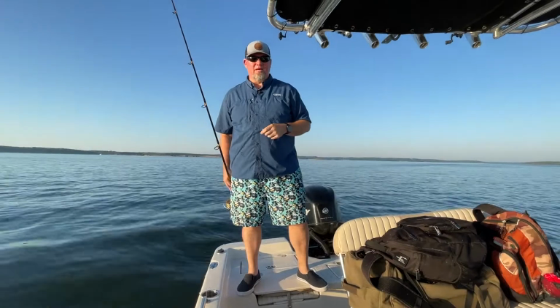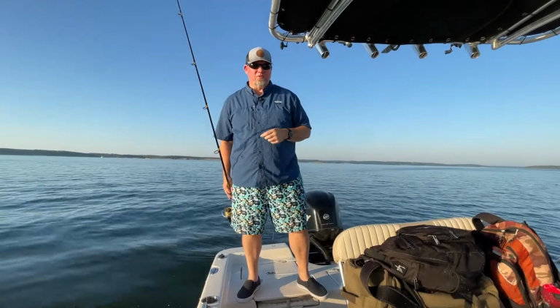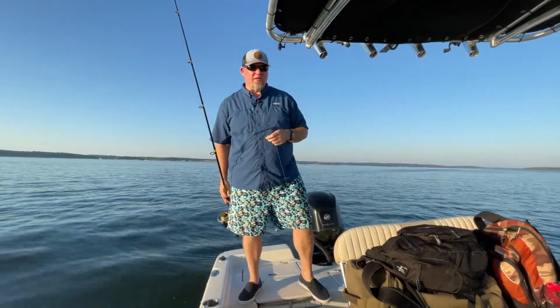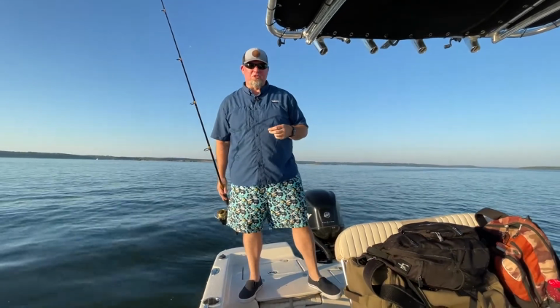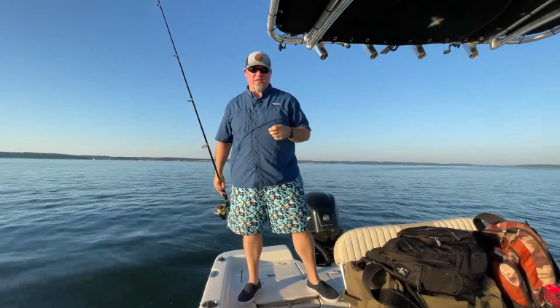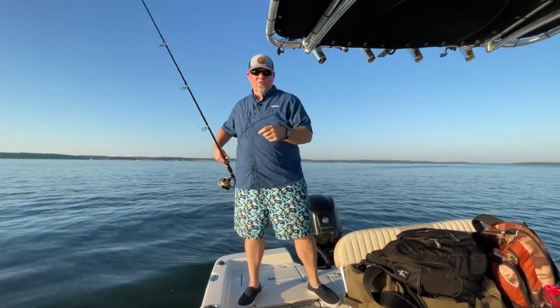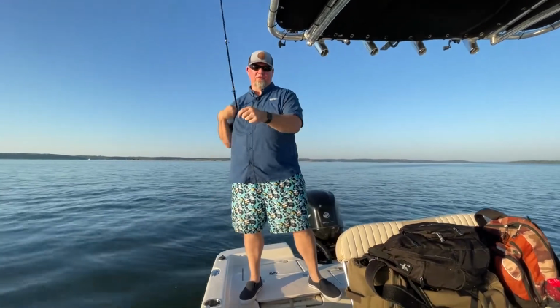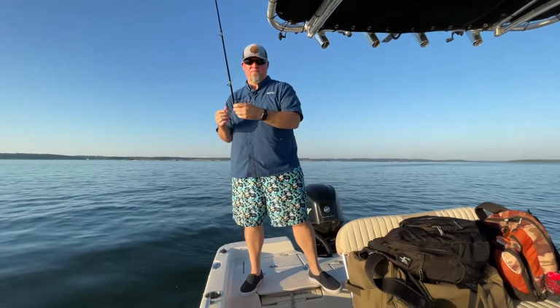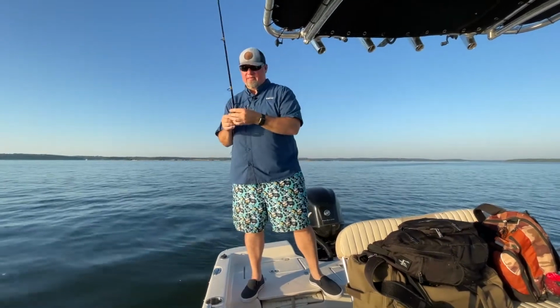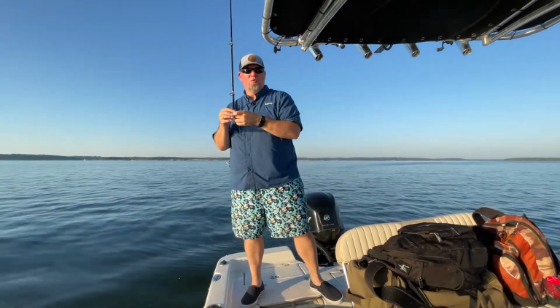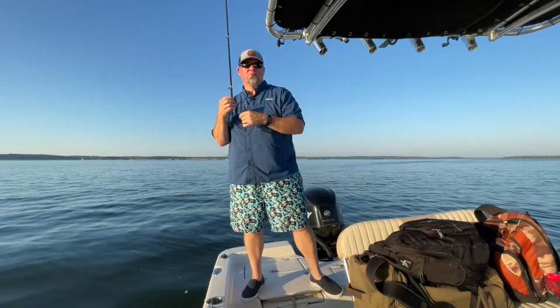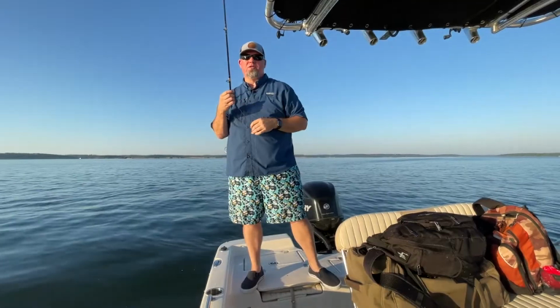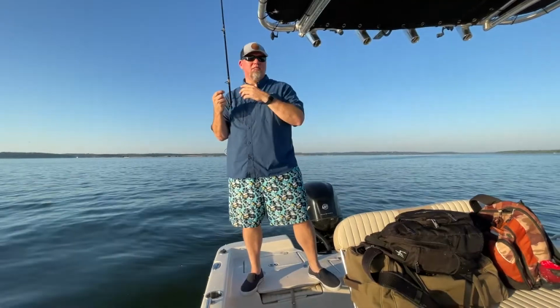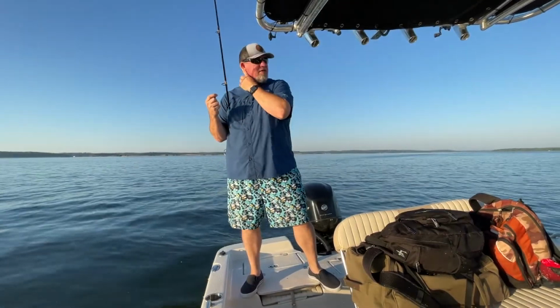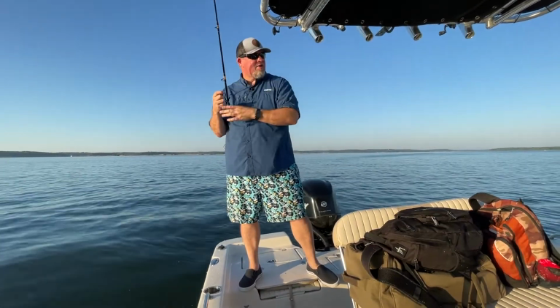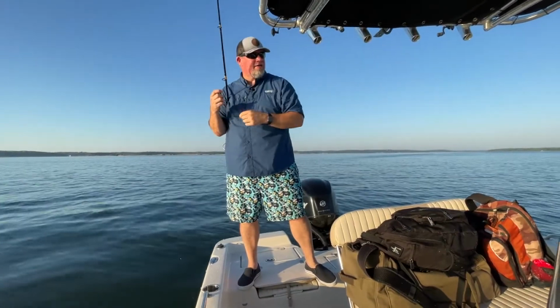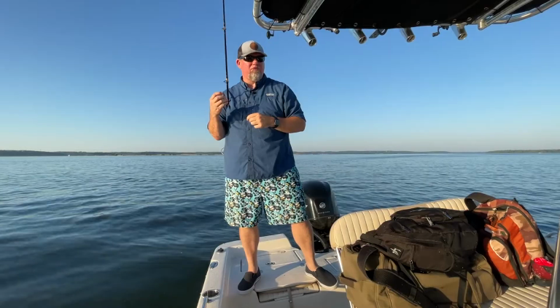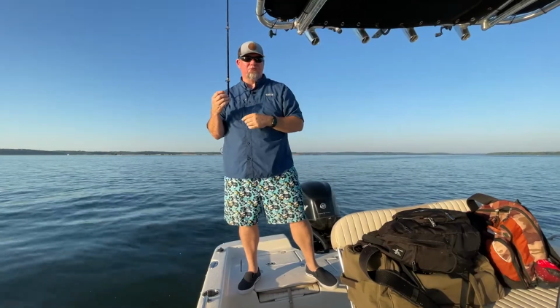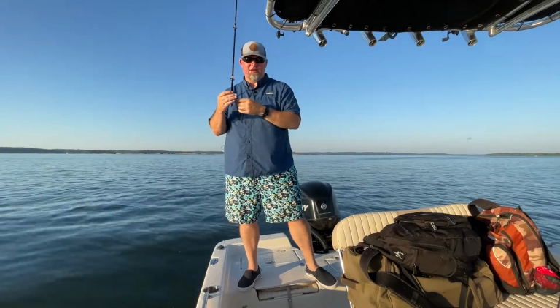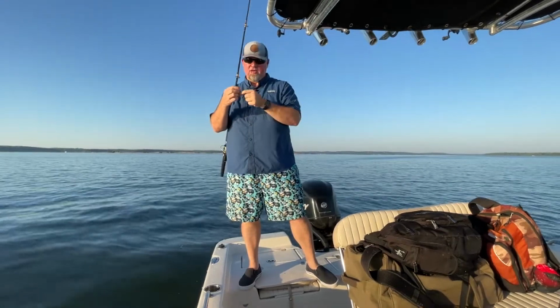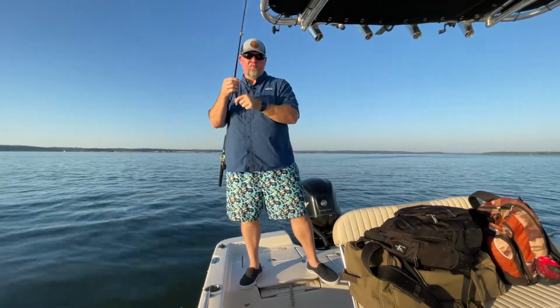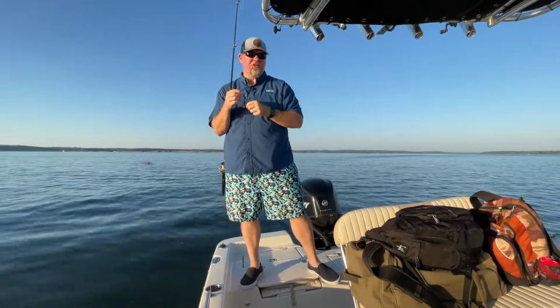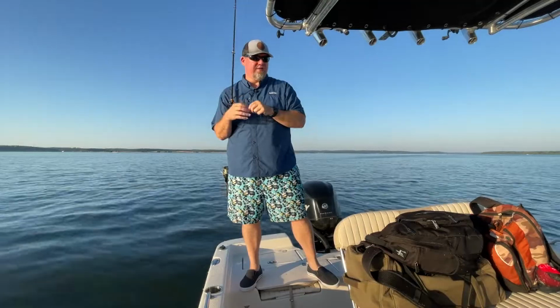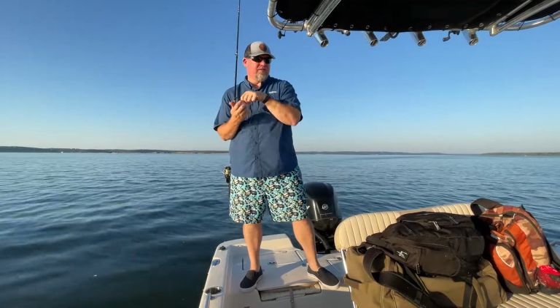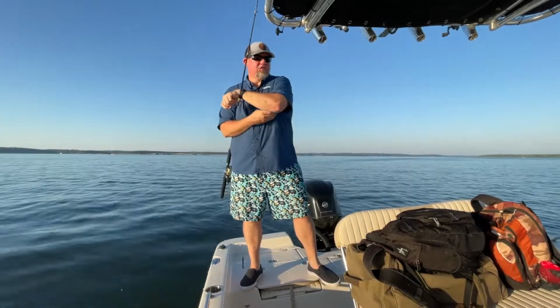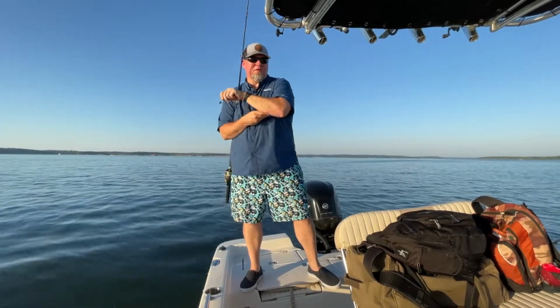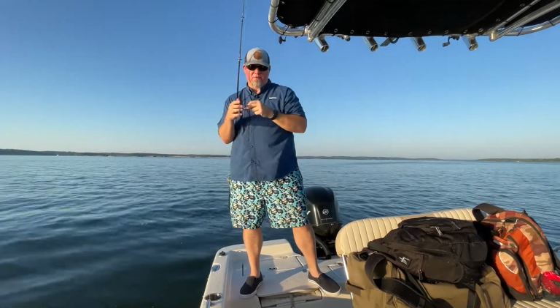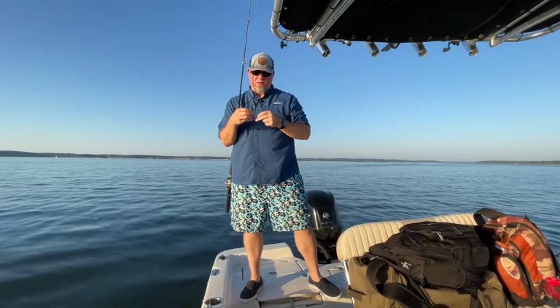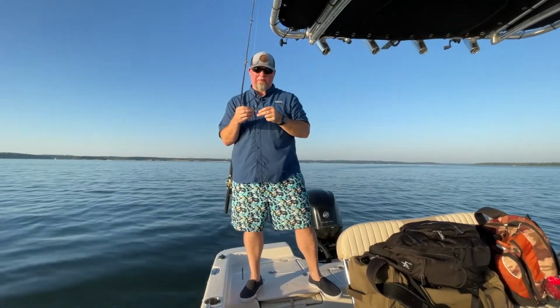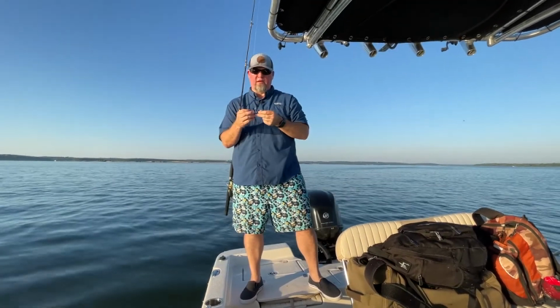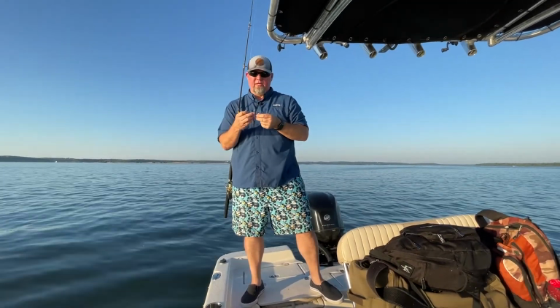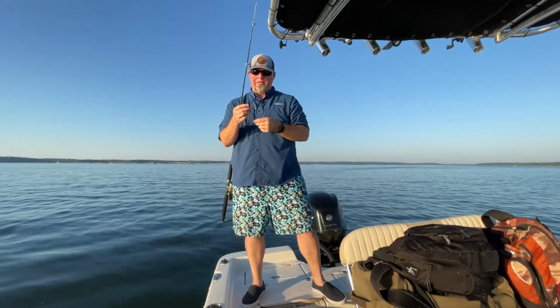Hey, this is Chris with Lake Hub. I'm going to show you guys how to rig up for live bait. We went out this morning, we casted the net early and we found a couple shad — a couple big monster shad — but to get those things hooked up and get them down to look right, to present them right, here's what we do.